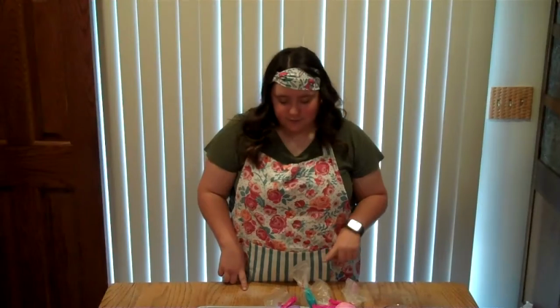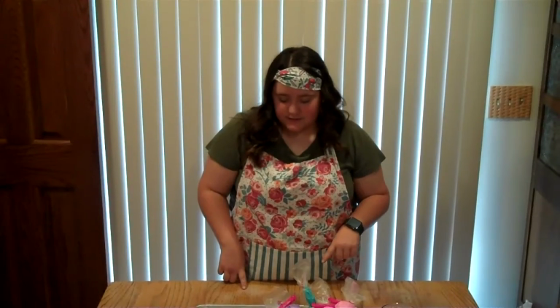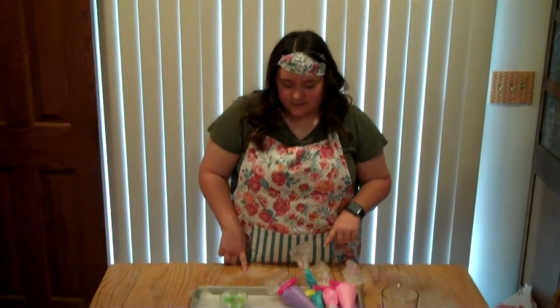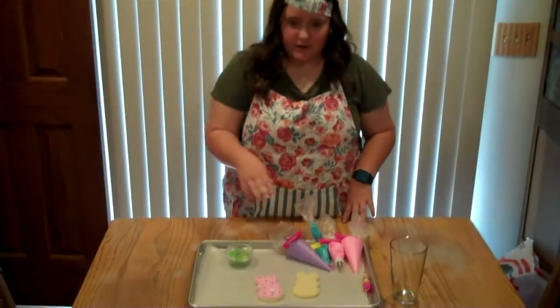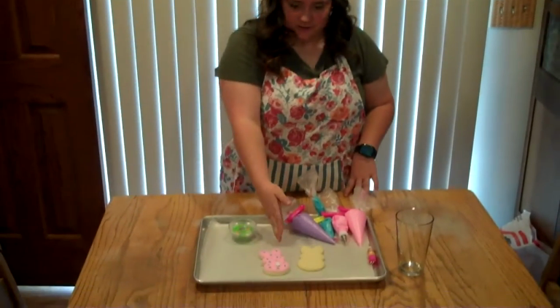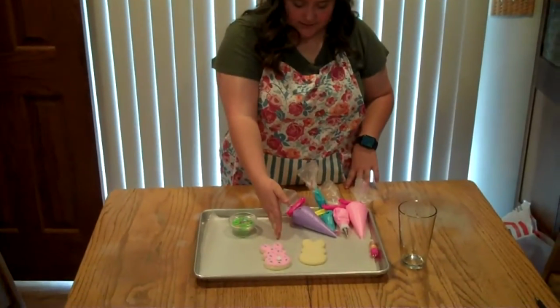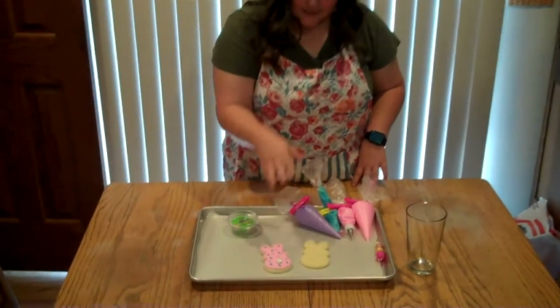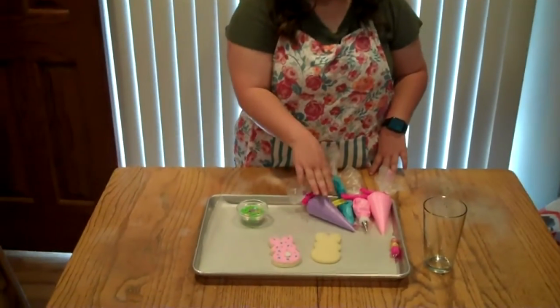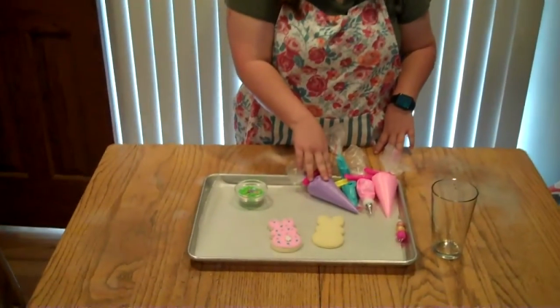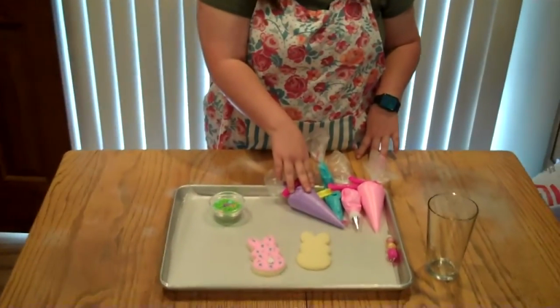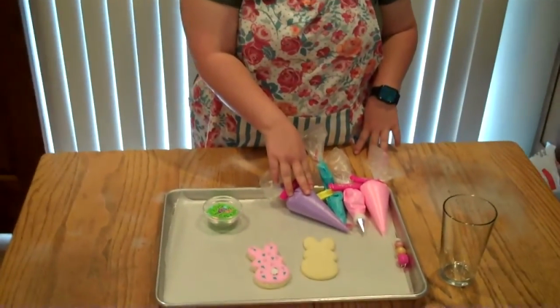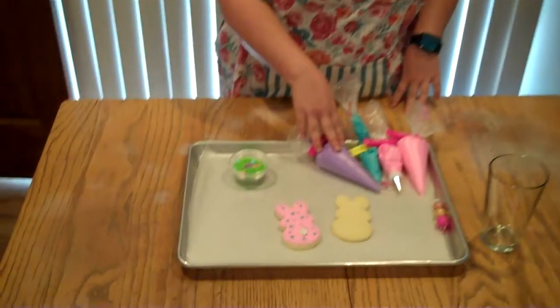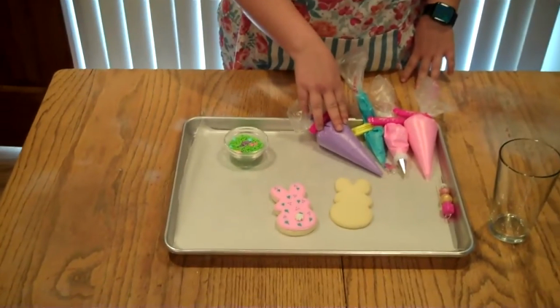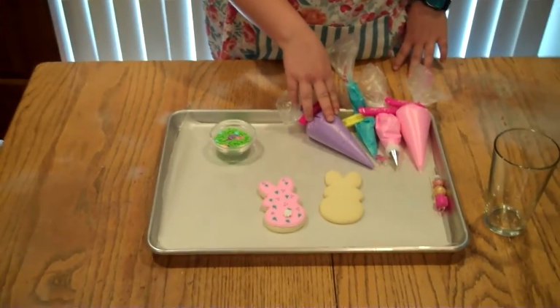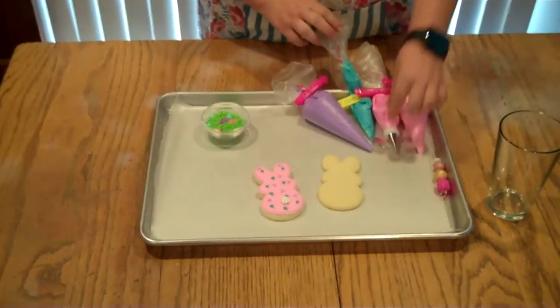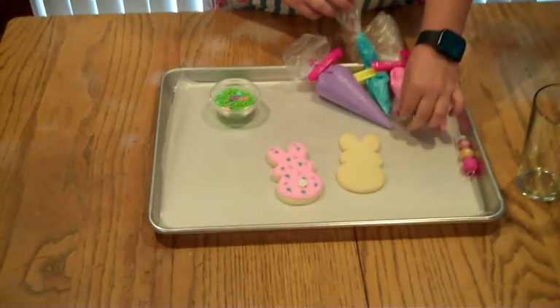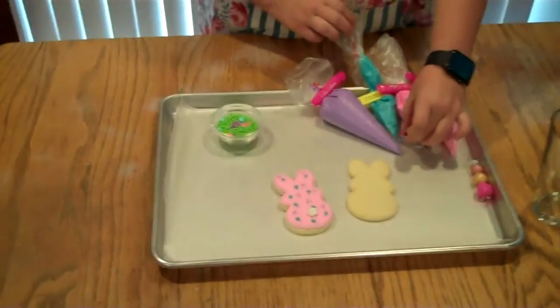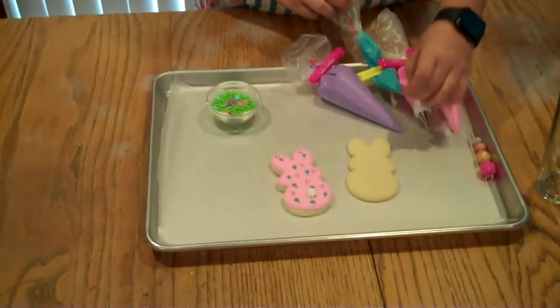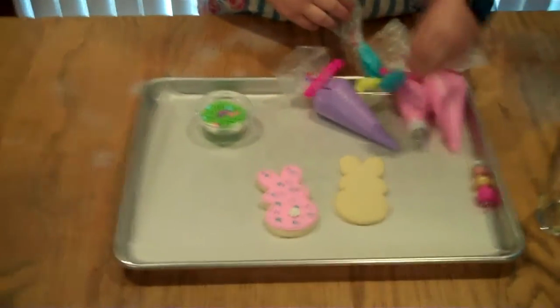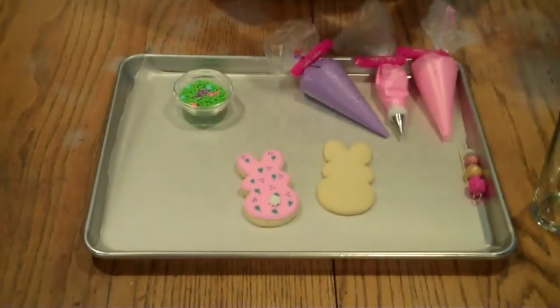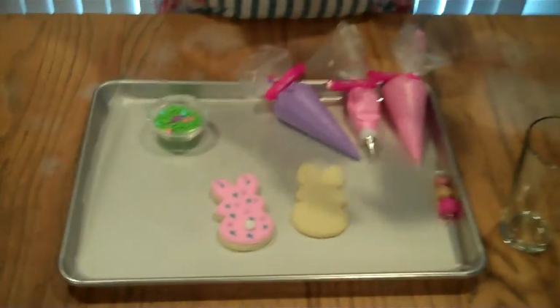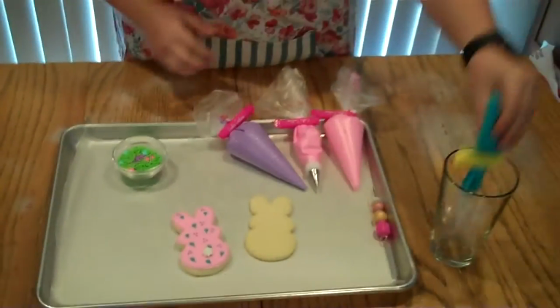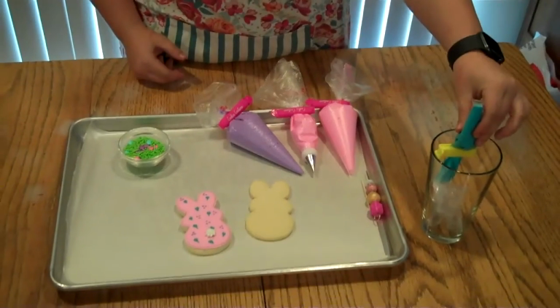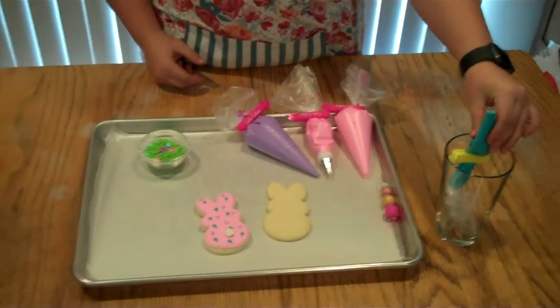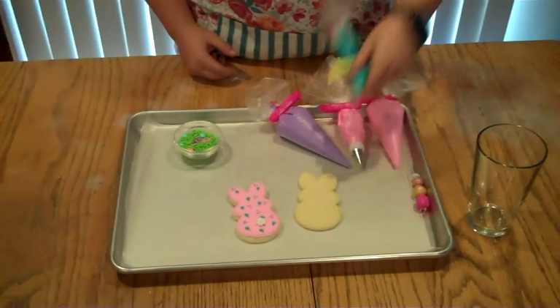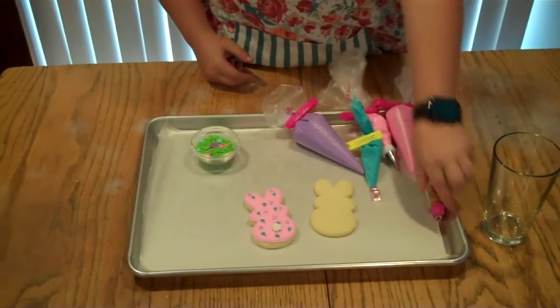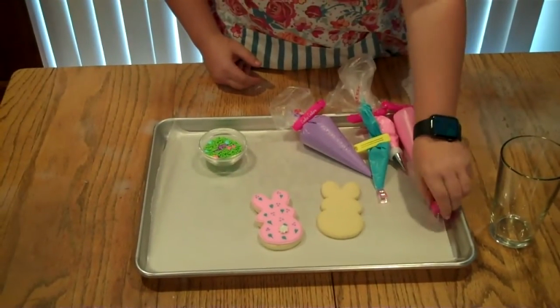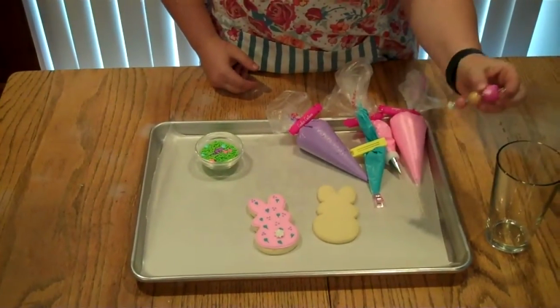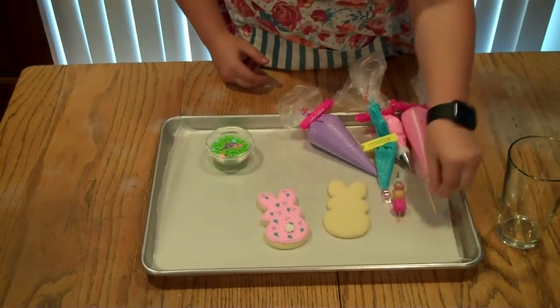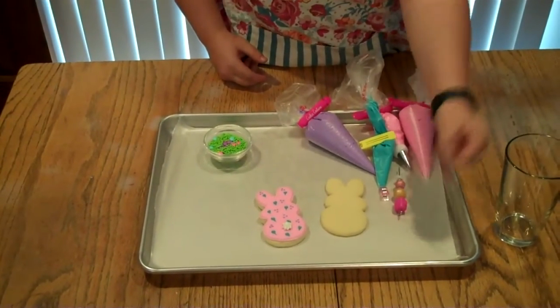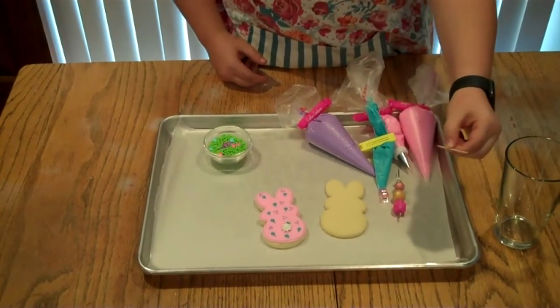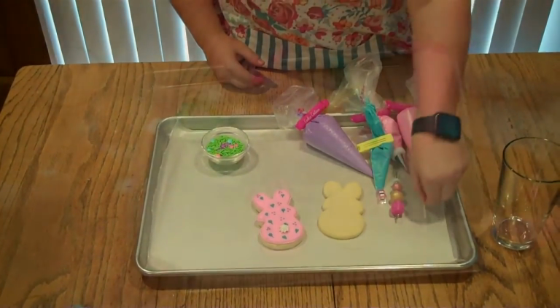What you're going to need today are your sugar cookies, your piping bags — or a zip lock bag works just as well — something to clip the bottom of your bag or a cup so that you can place it upside down, and a scribe or a toothpick works just as well.